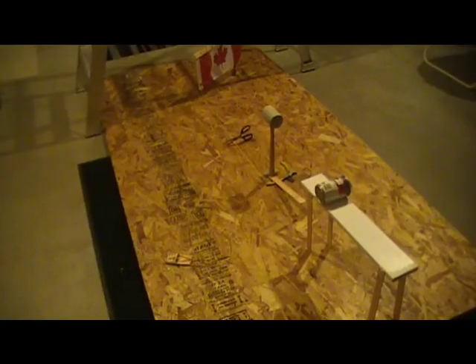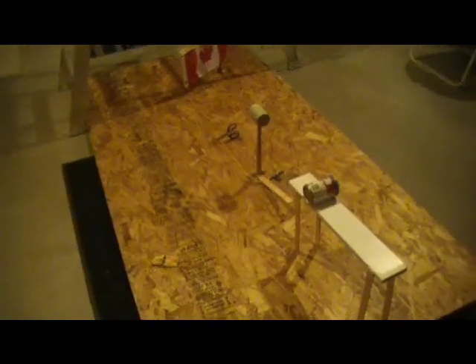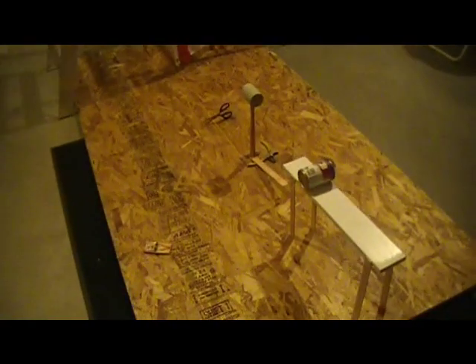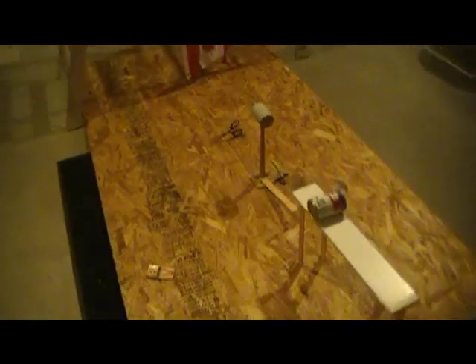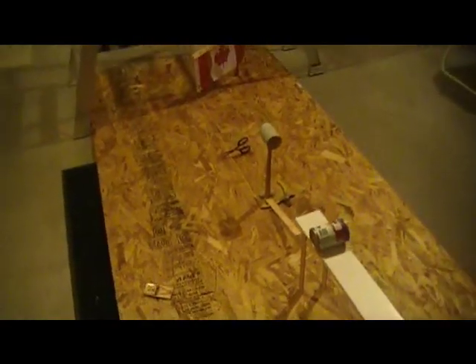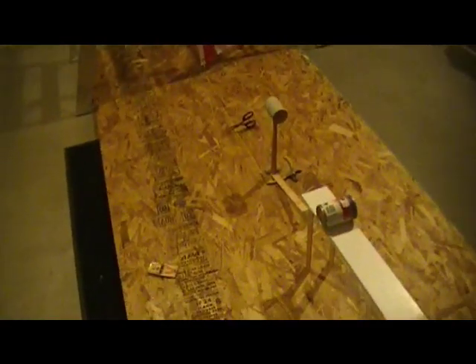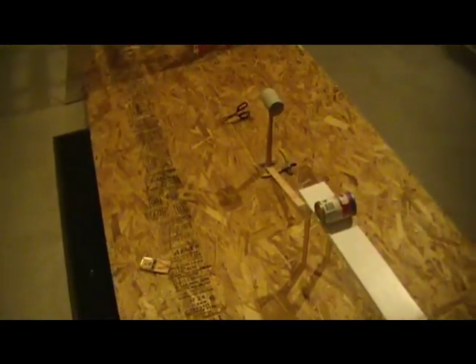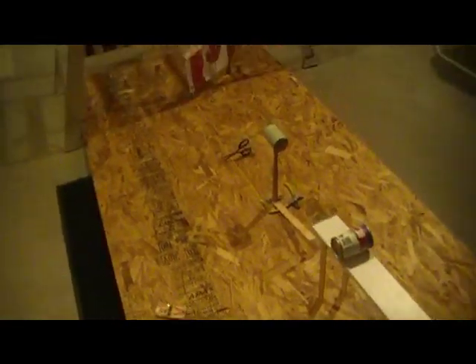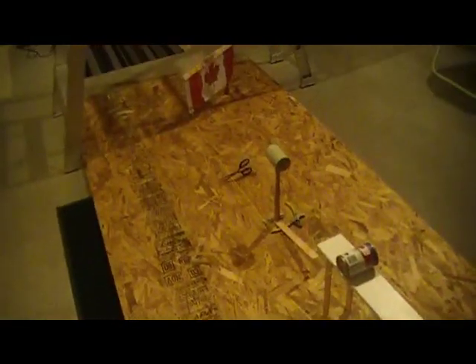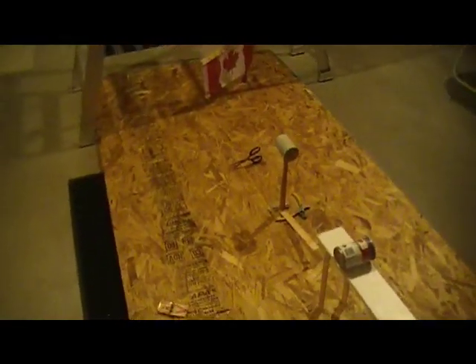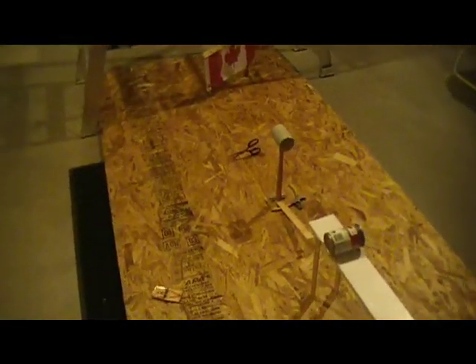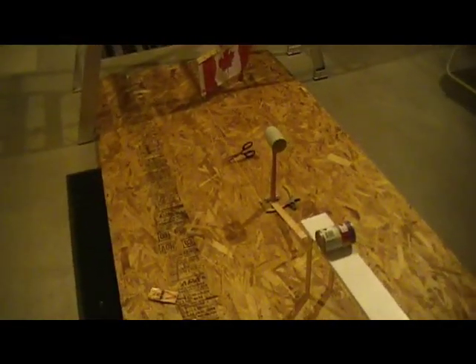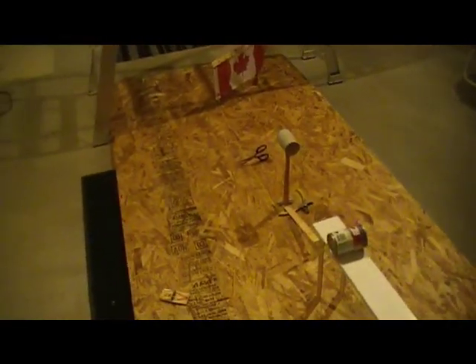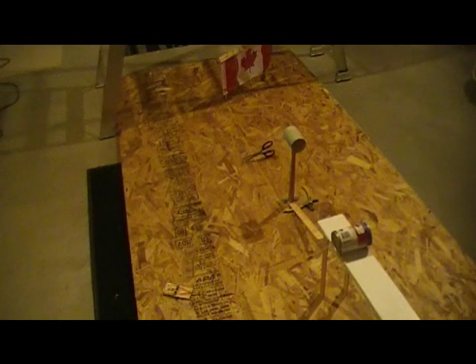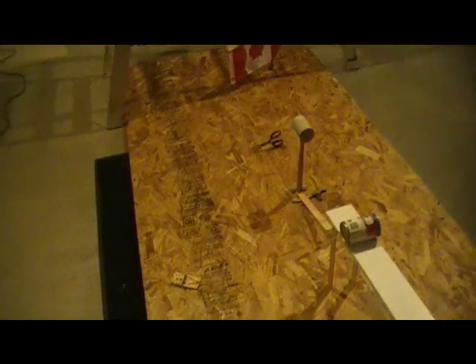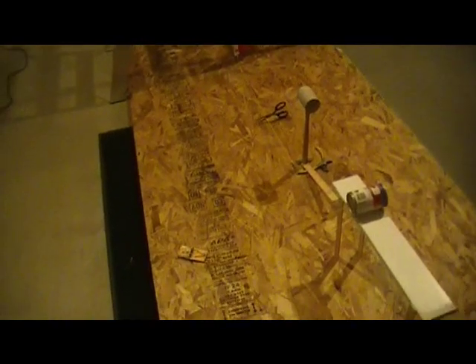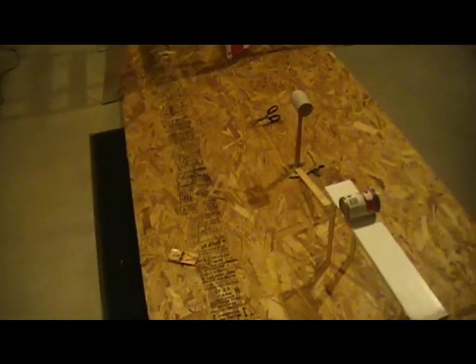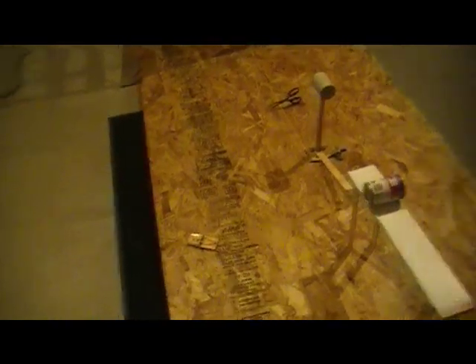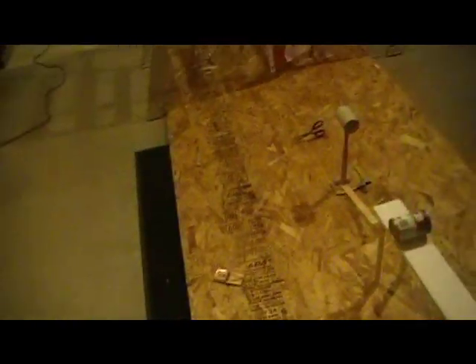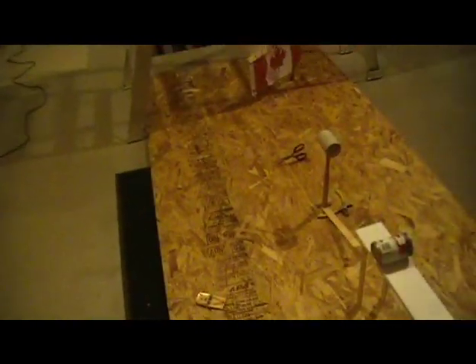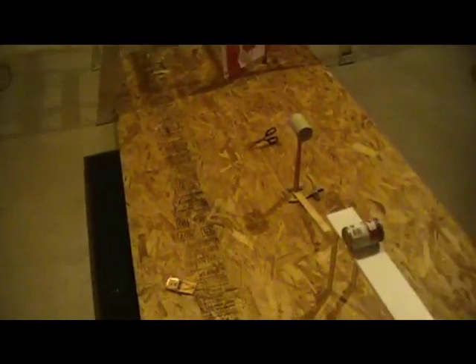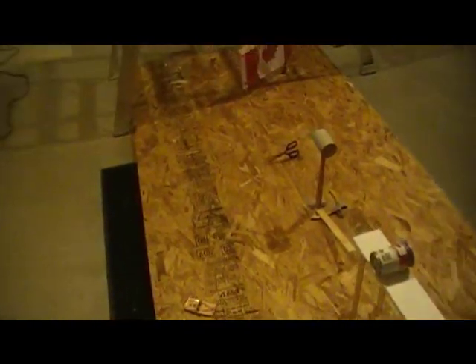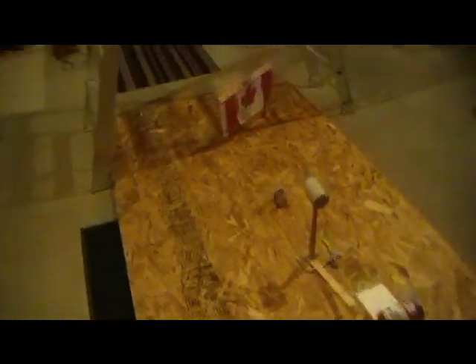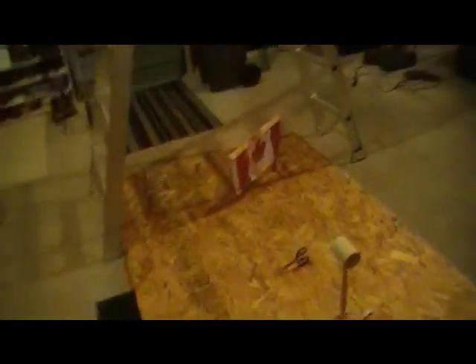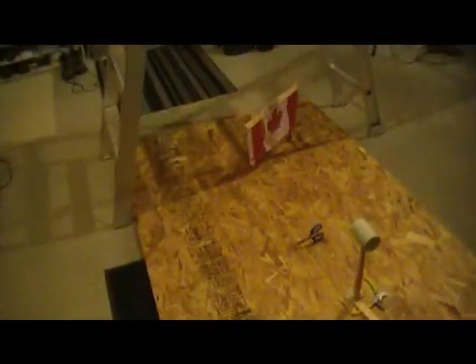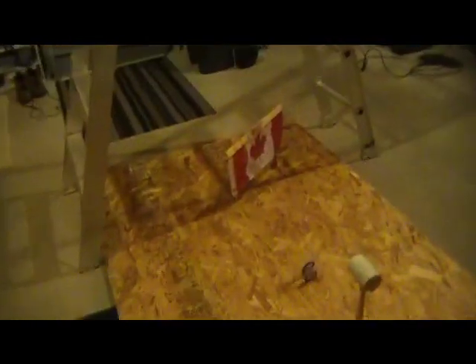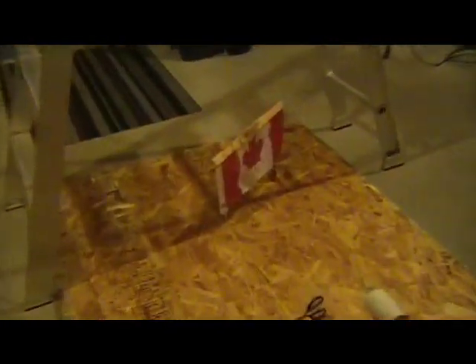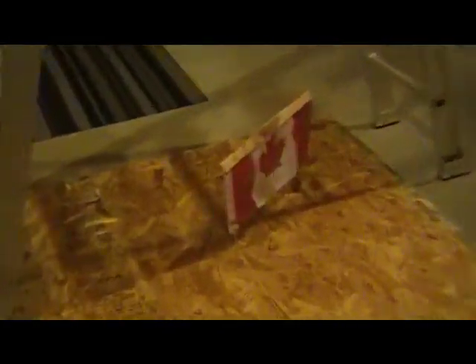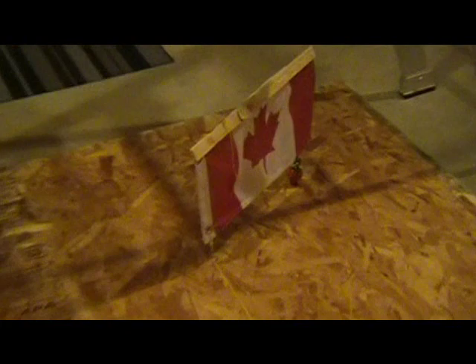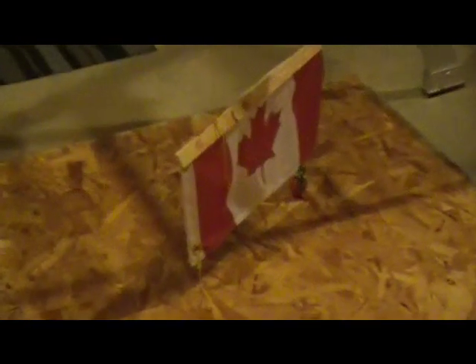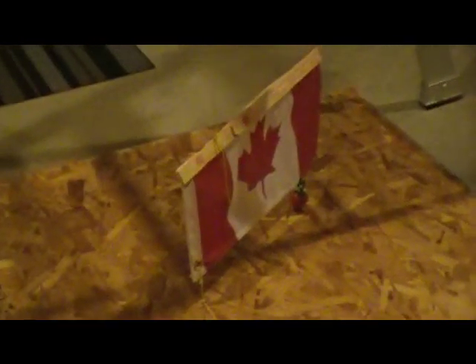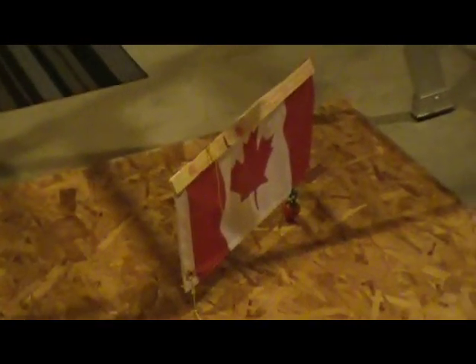Hey guys, this is my science project which is a Rube Goldberg machine, and what it is going to do today is raise that flag.